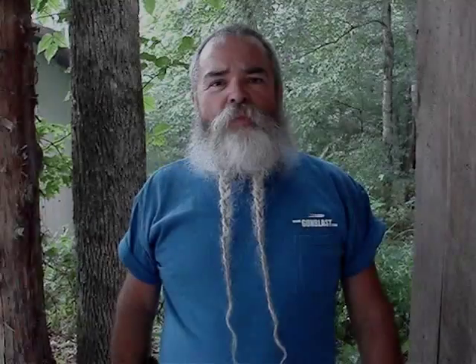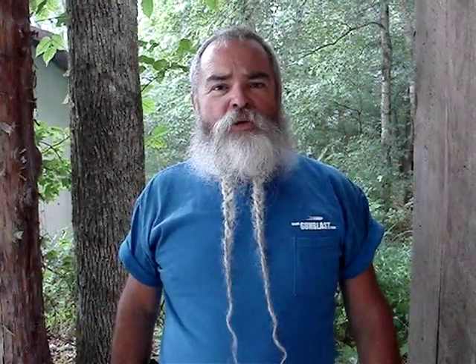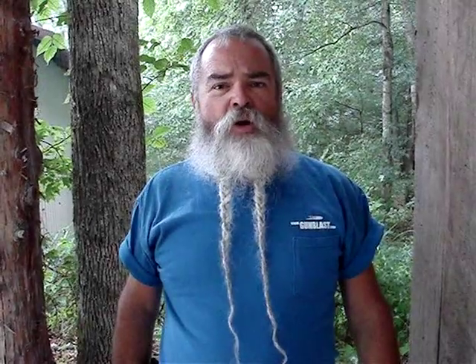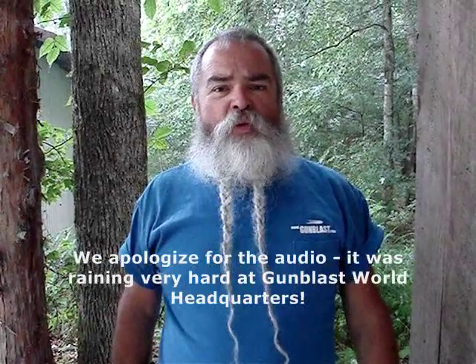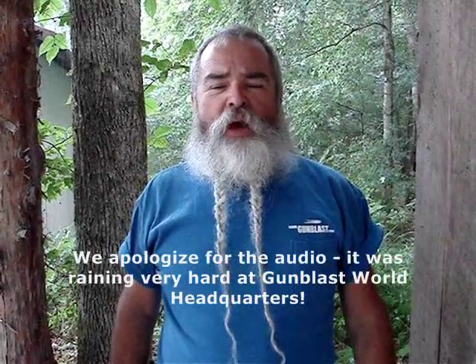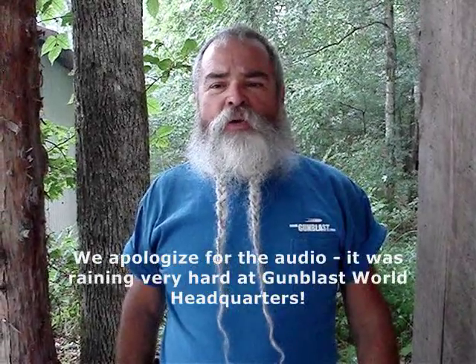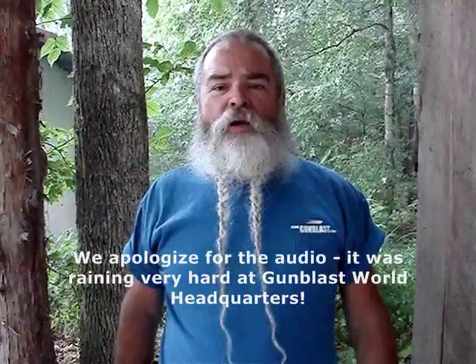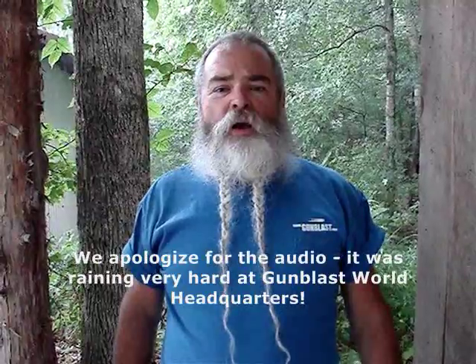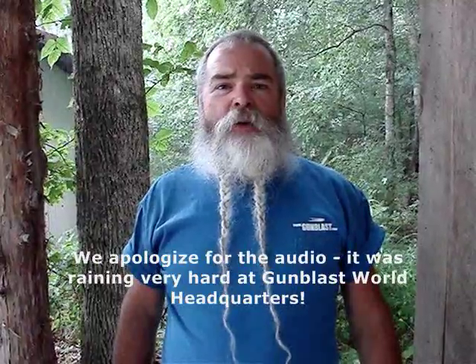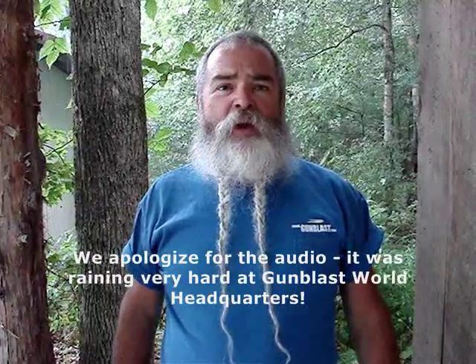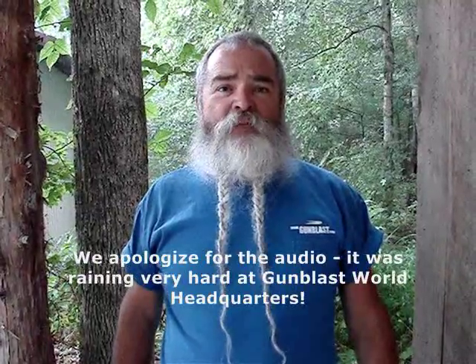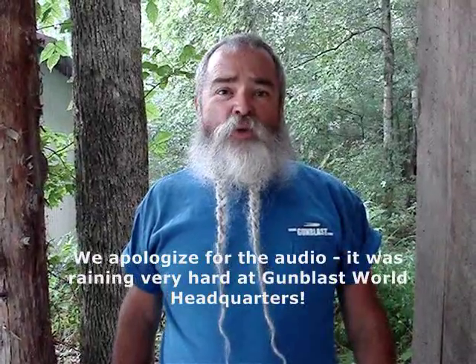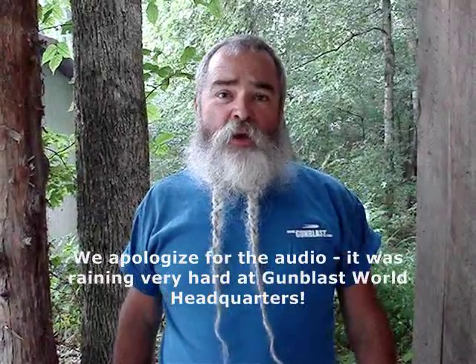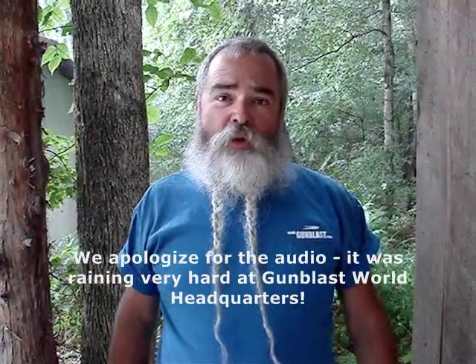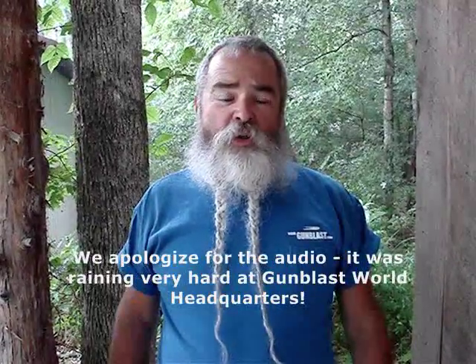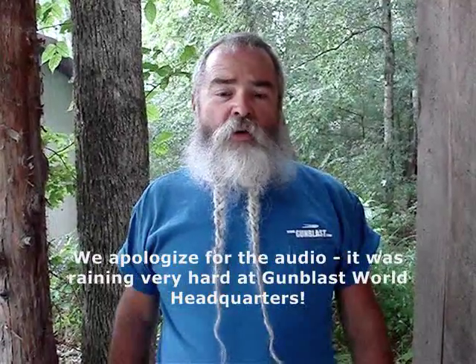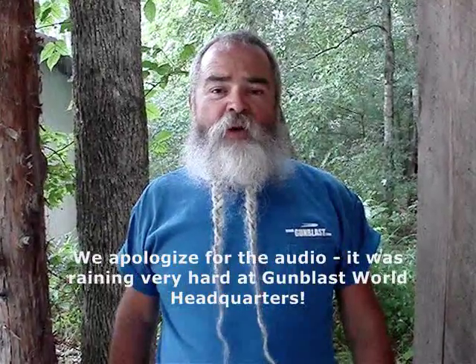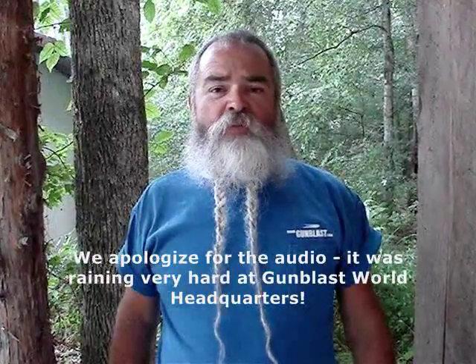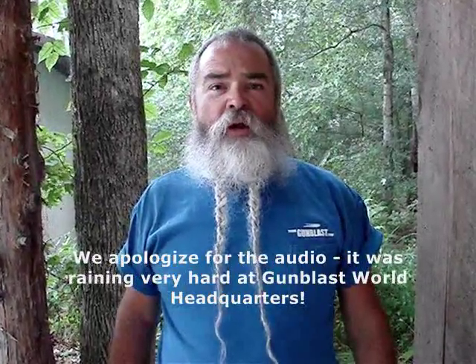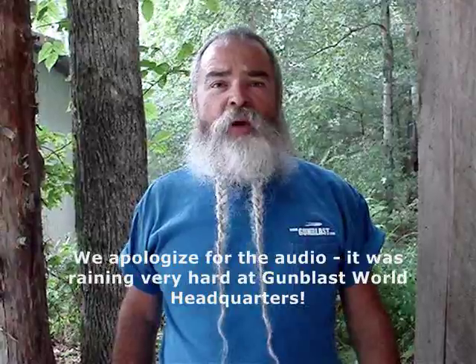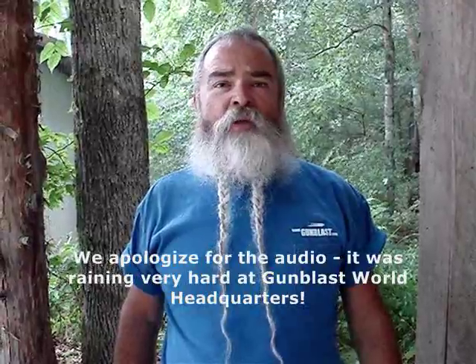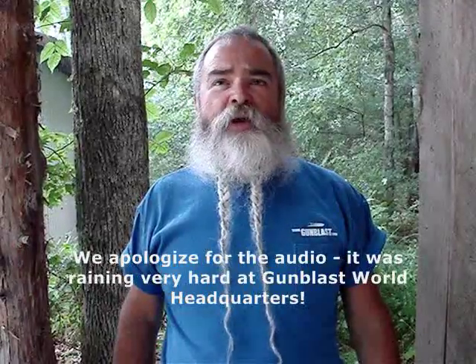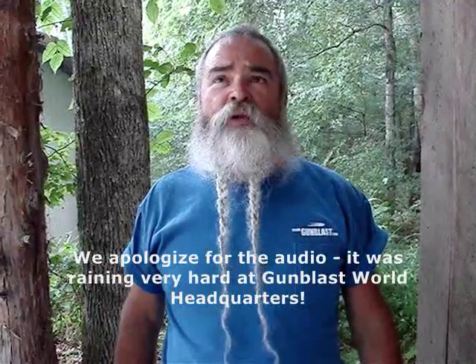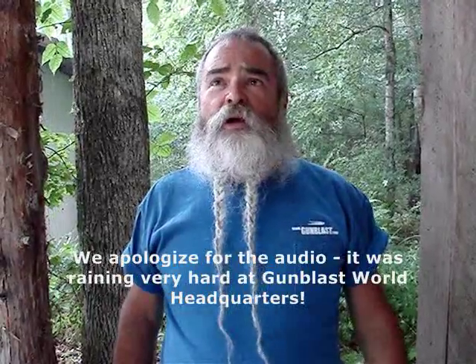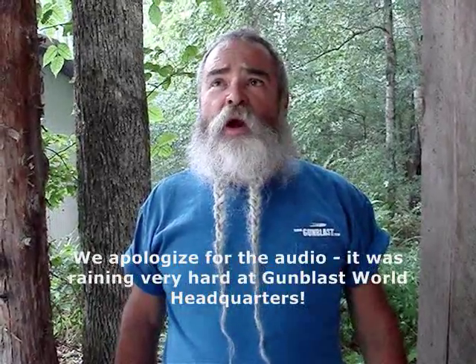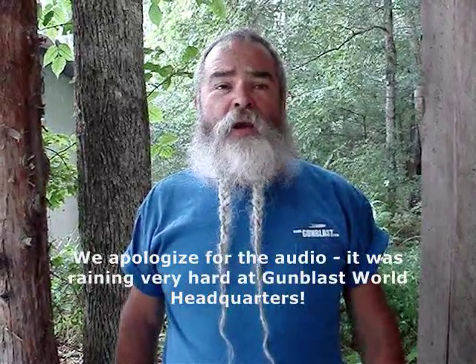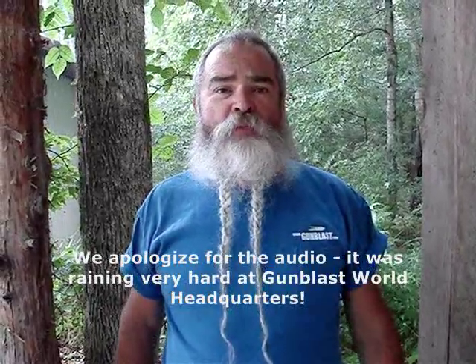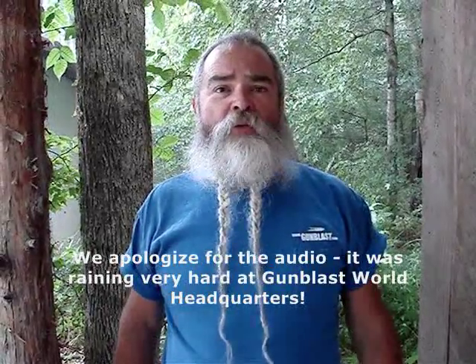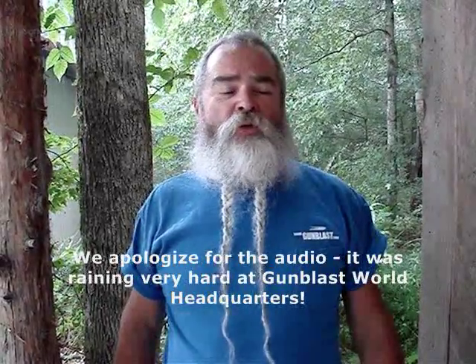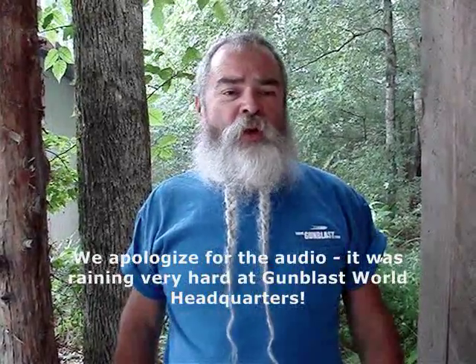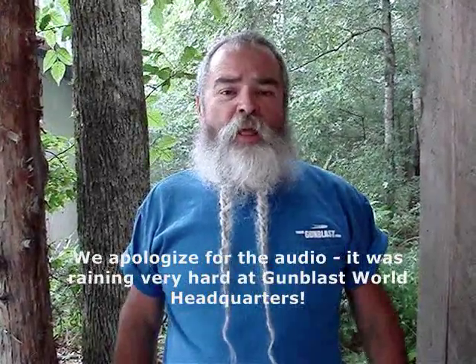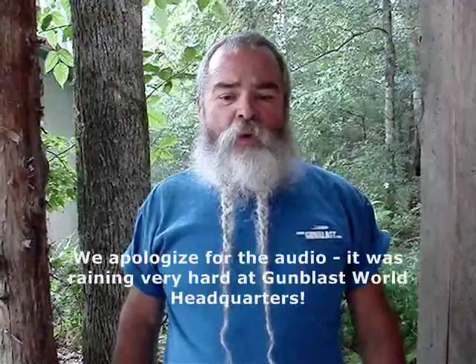About a year or so ago, Smith & Wesson came out with the M&P 15-22, a .22 long rifle version of their M&P AR-15 rifle. It's raining out here, so we're making a lot of racket on the roof today.